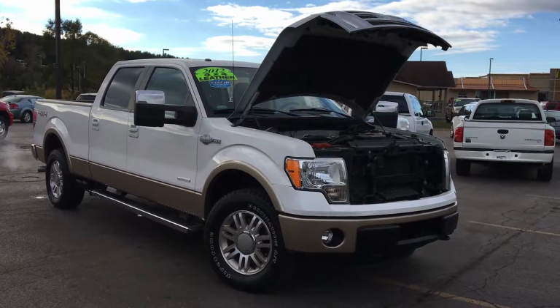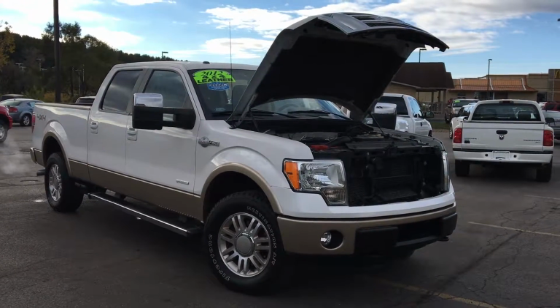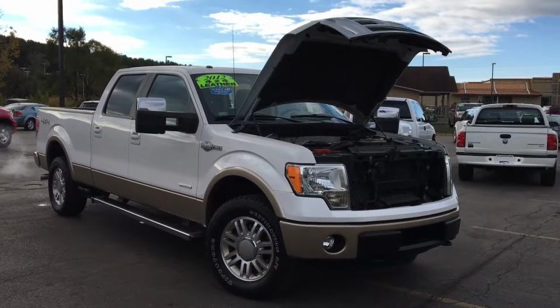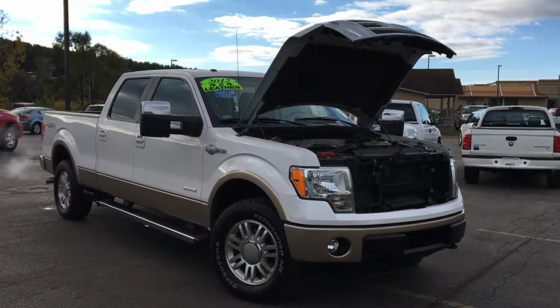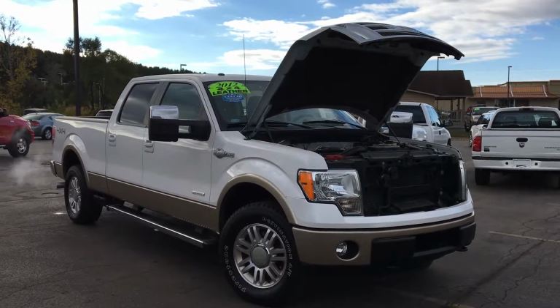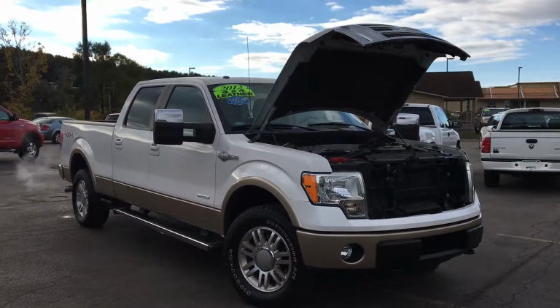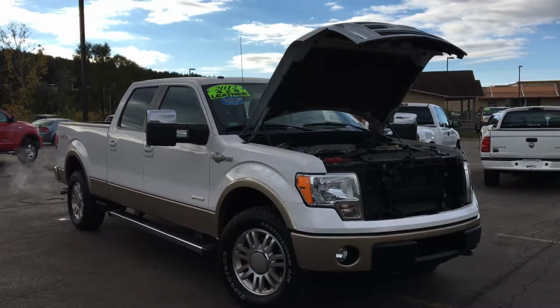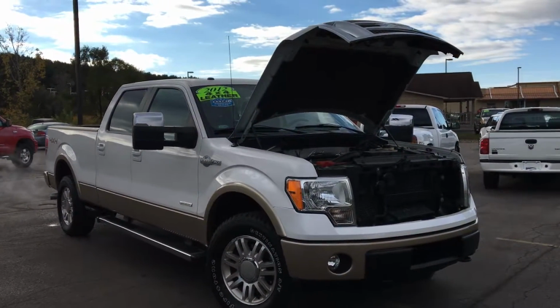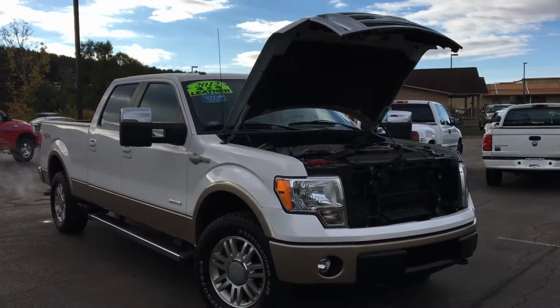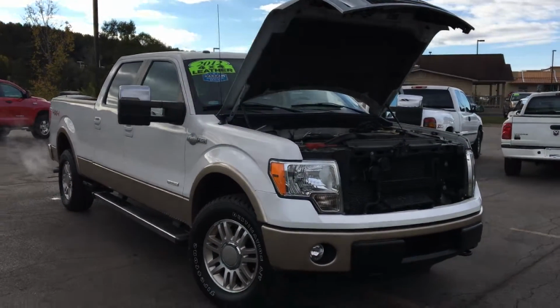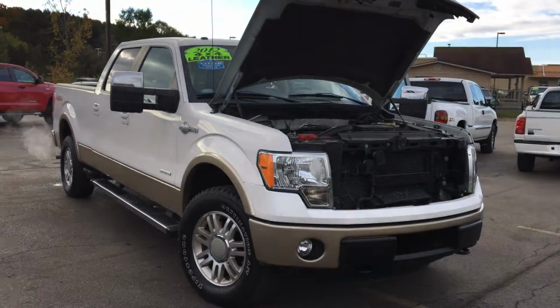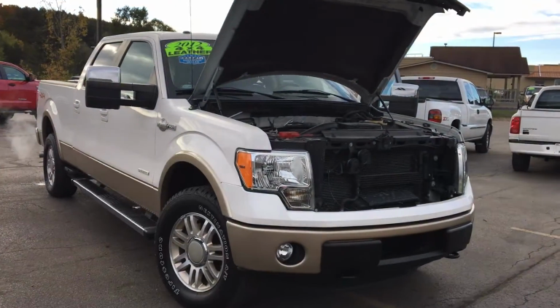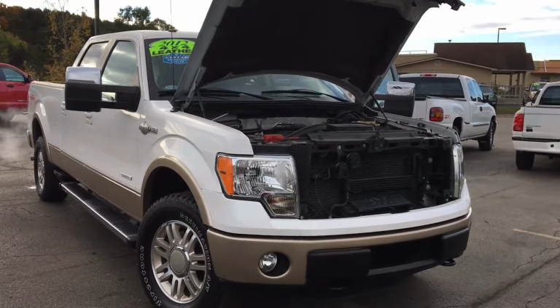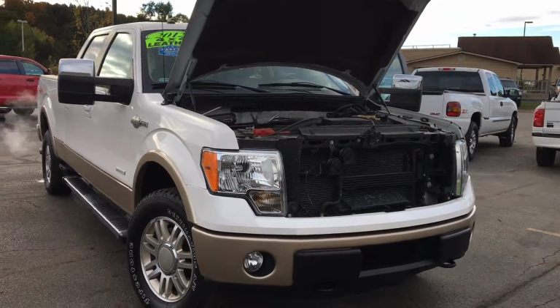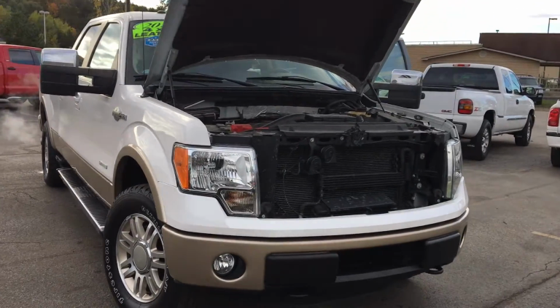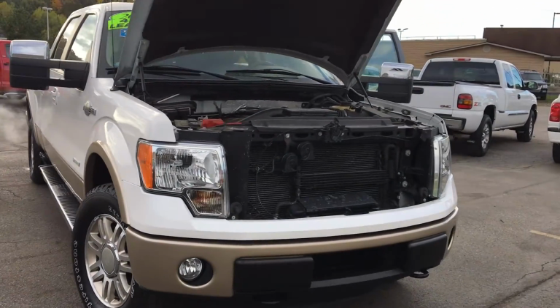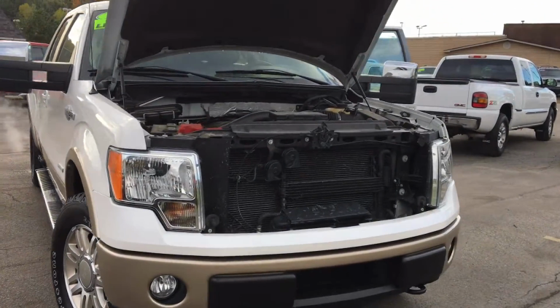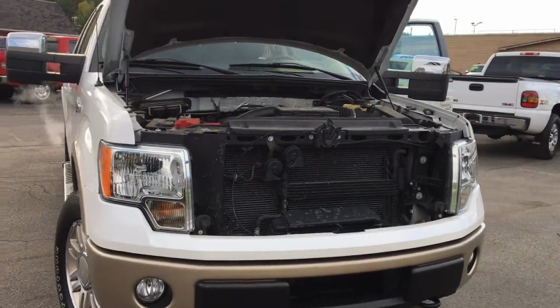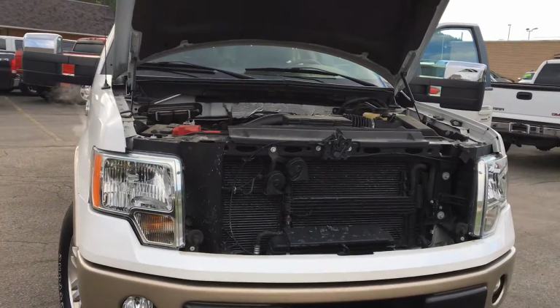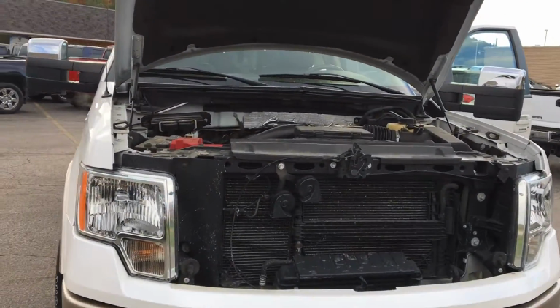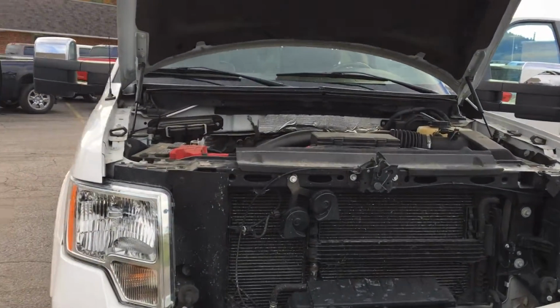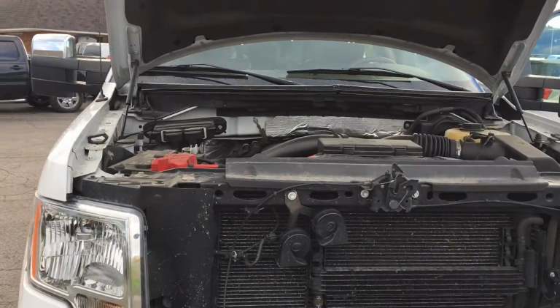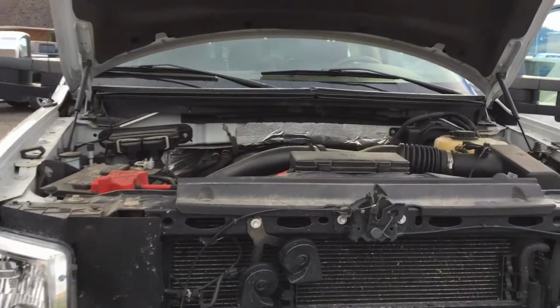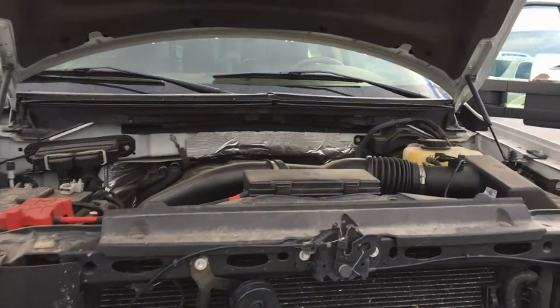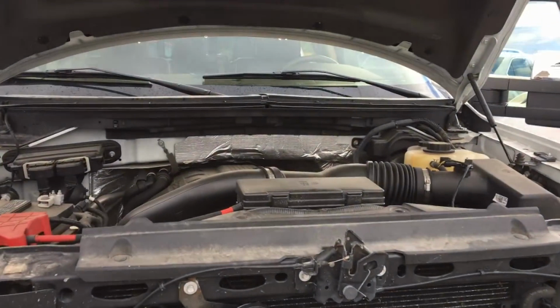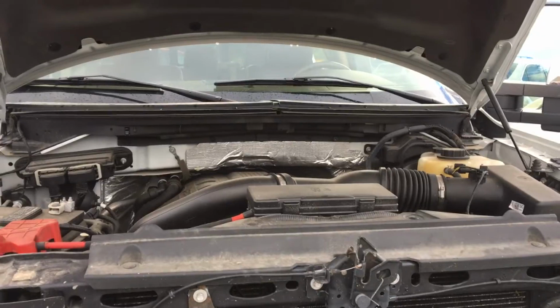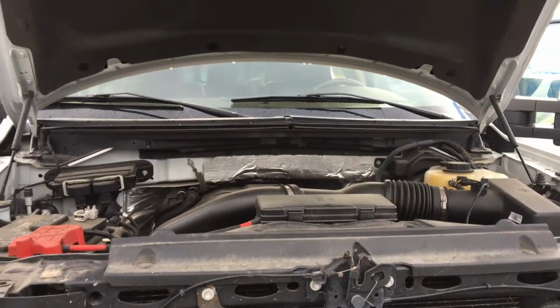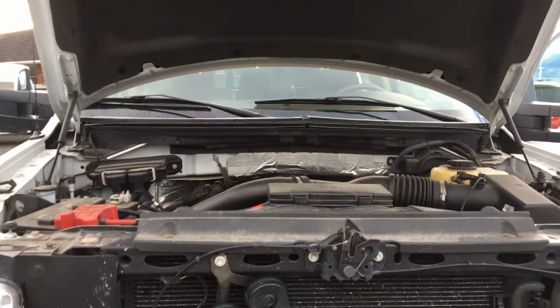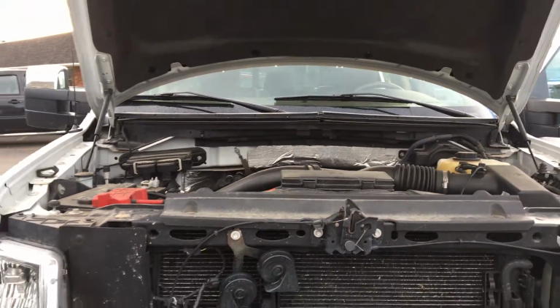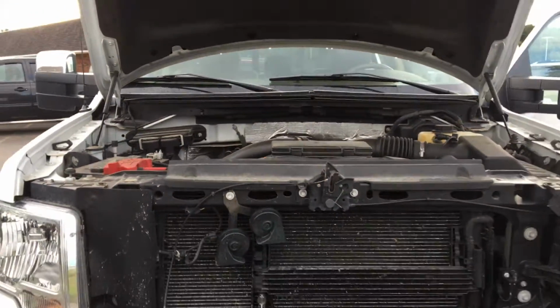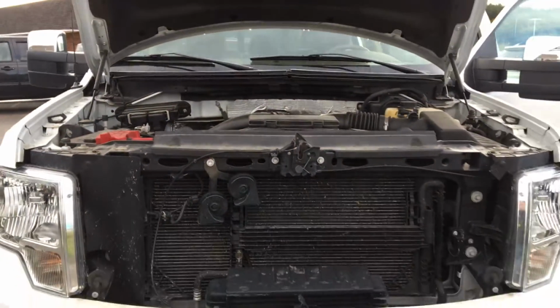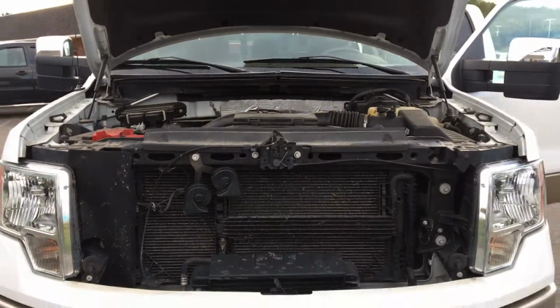Today we've got a 2012 Ford F-150 SuperCrew King Ranch. This truck is four wheel drive. Under the hood we've got the 5.0 liter V8 motor pushing about 365 horsepower.